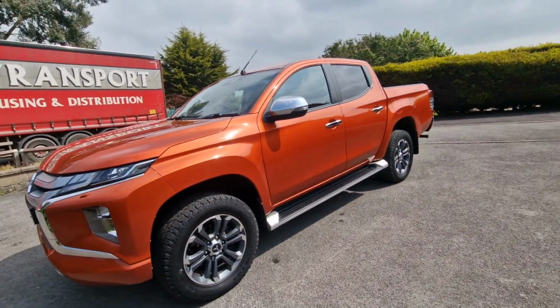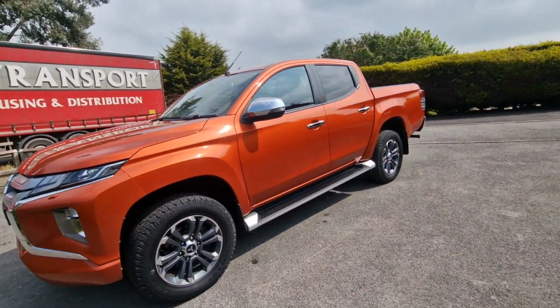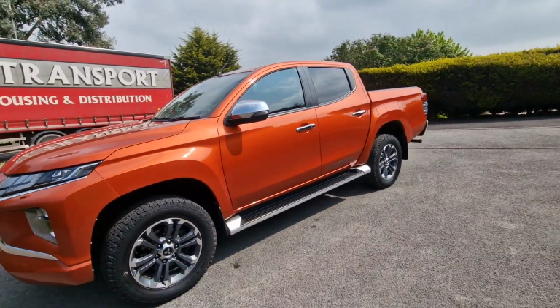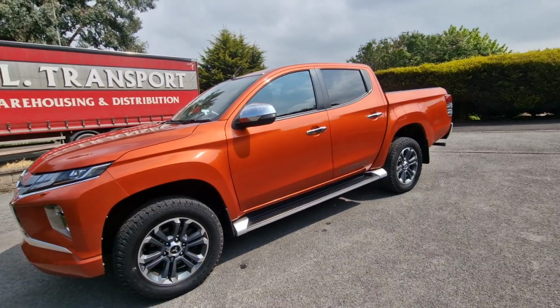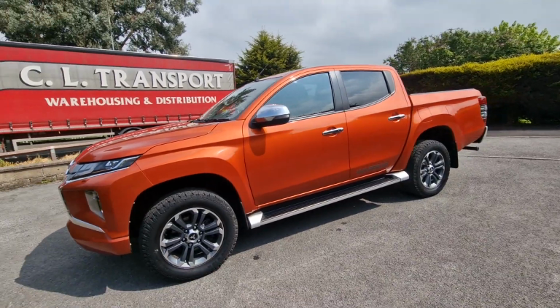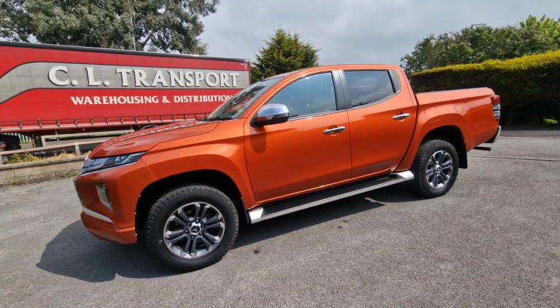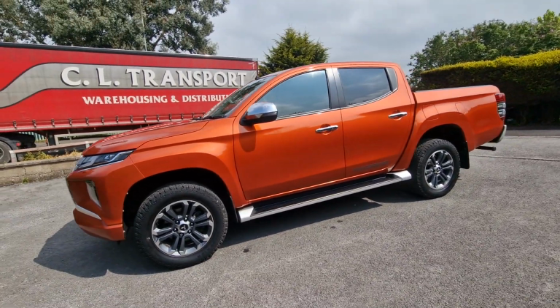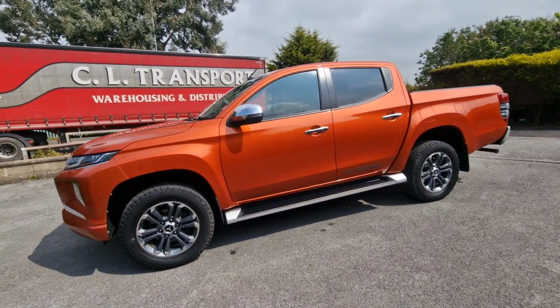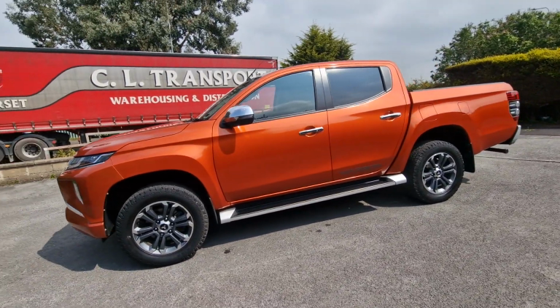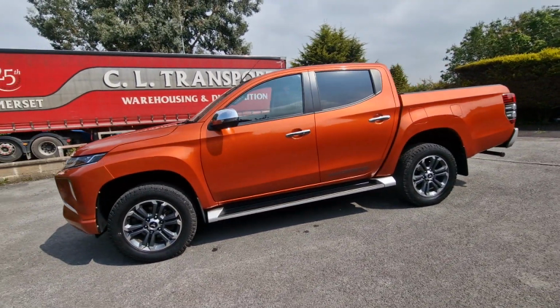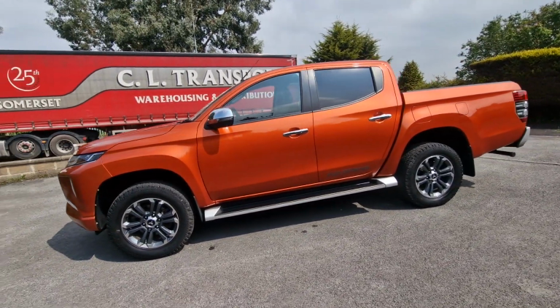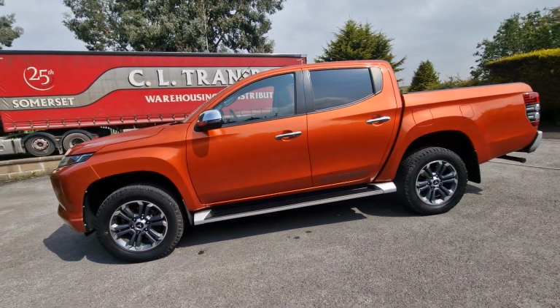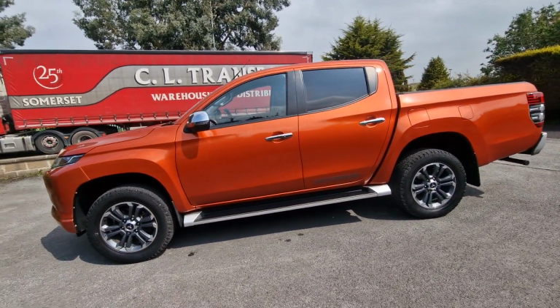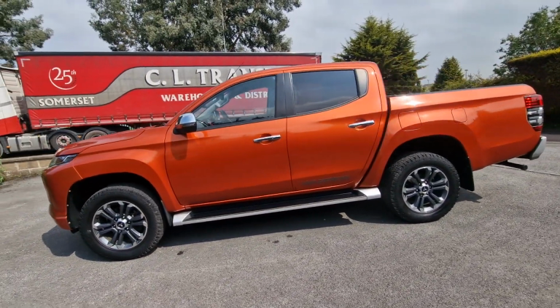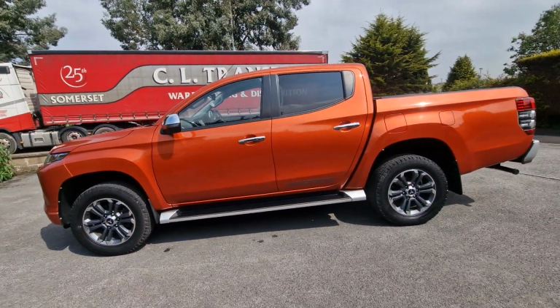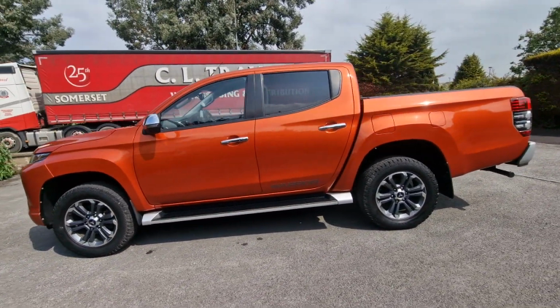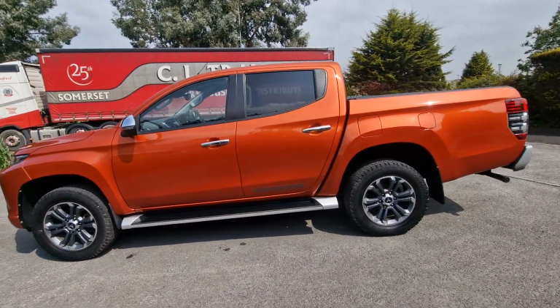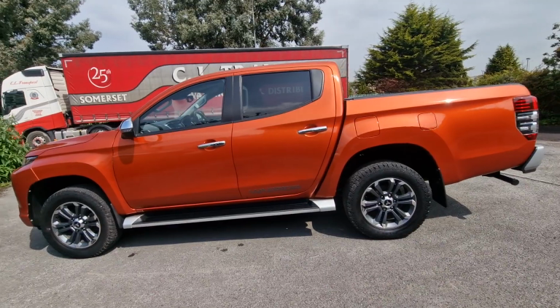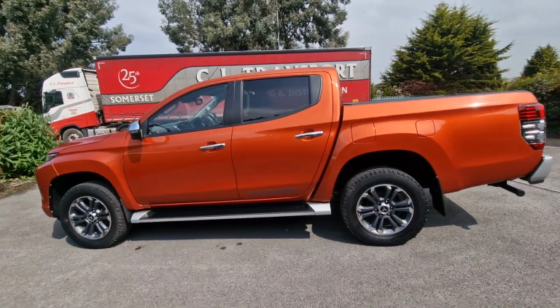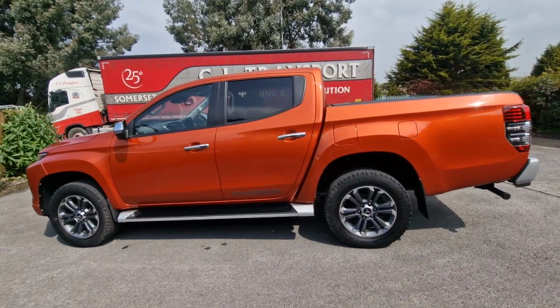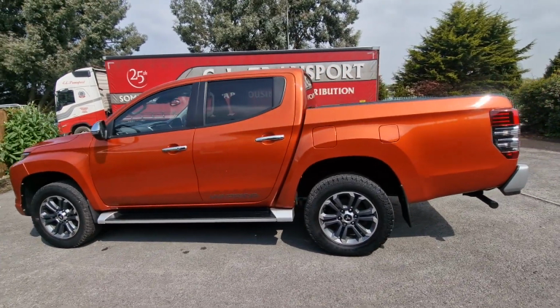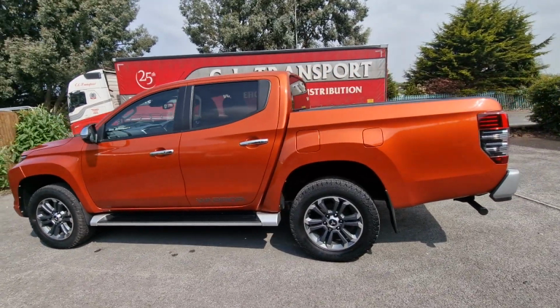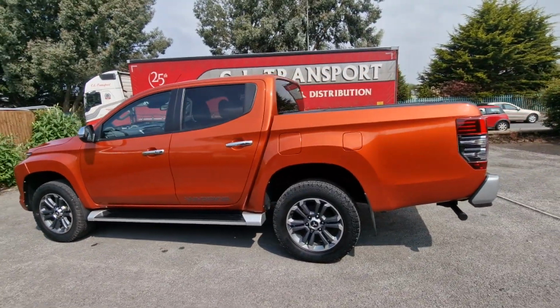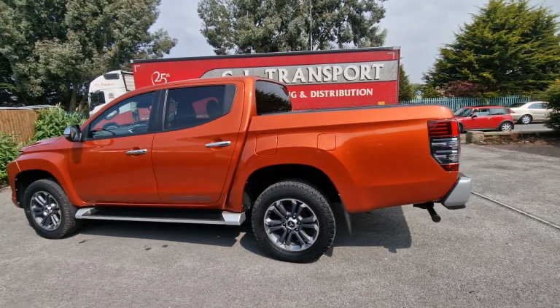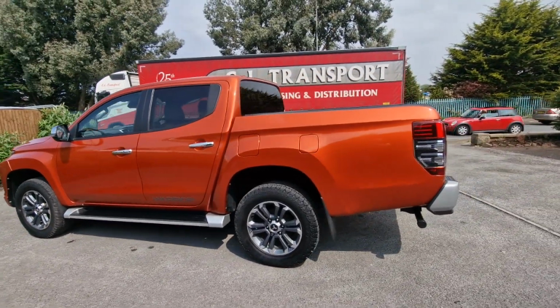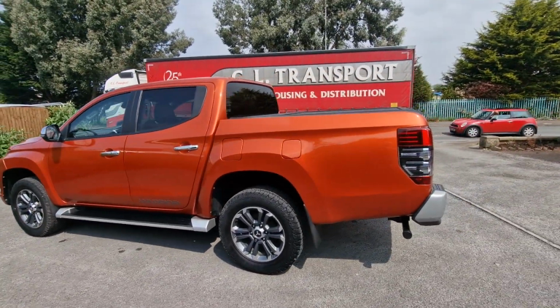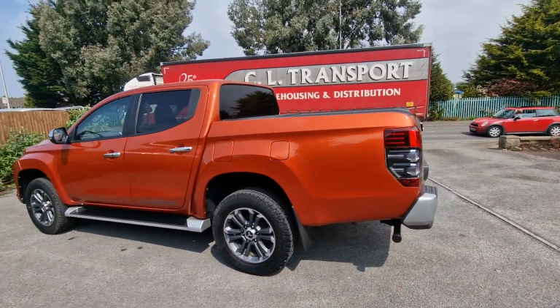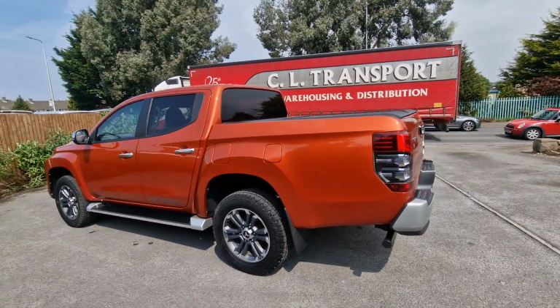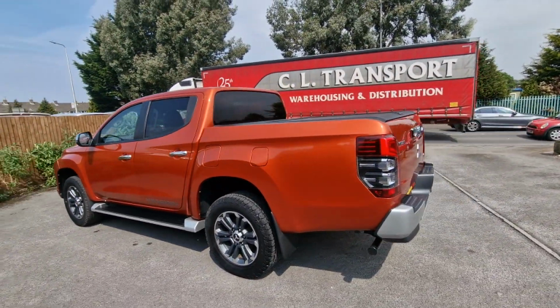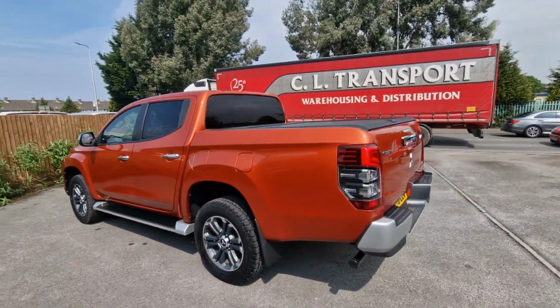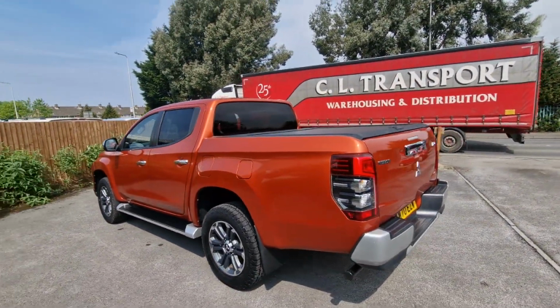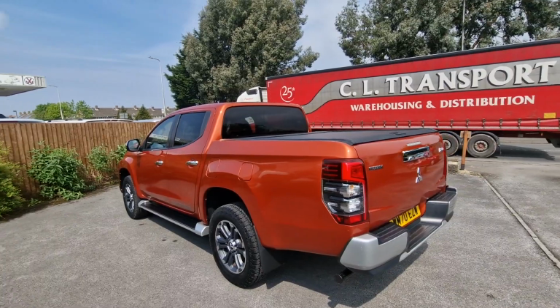Finance is also available subject to status, so please enquire for details. We also offer a nationwide delivery service, so if you're unable to come and get the vehicle, we can get it to you.